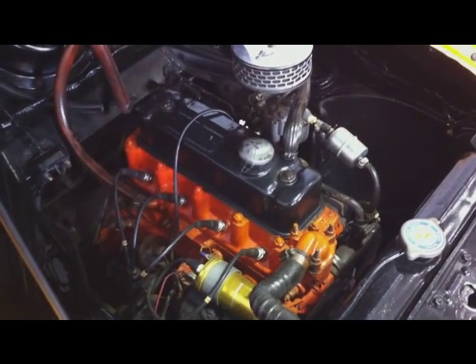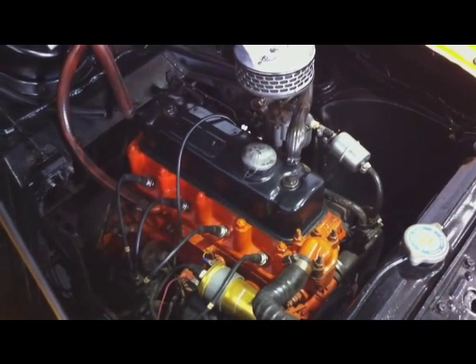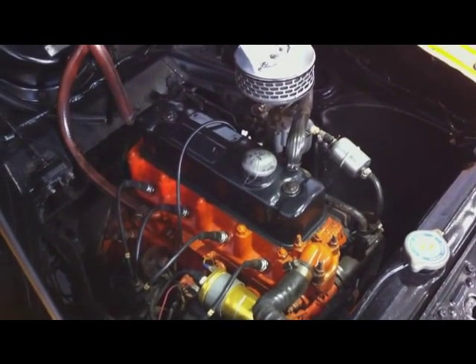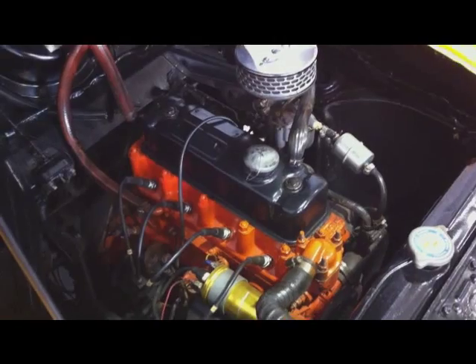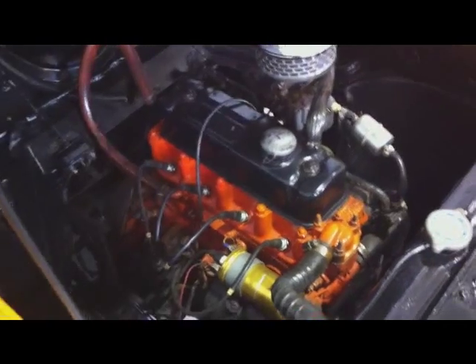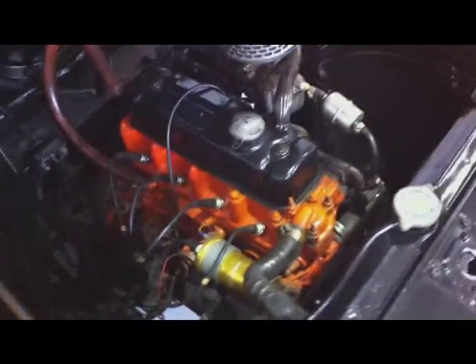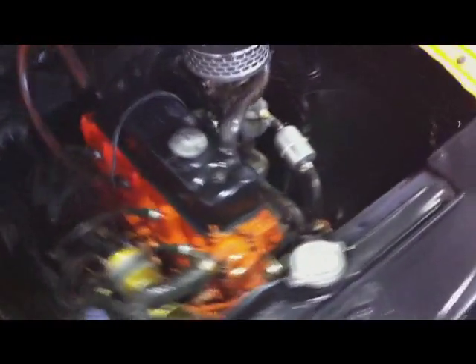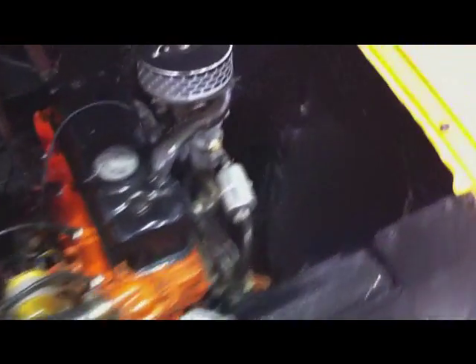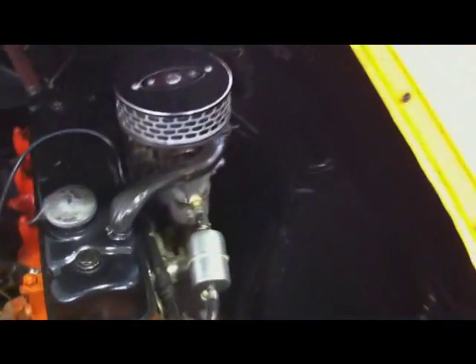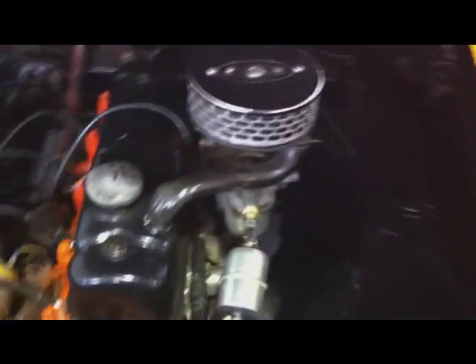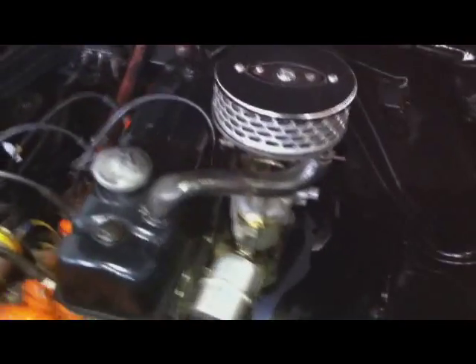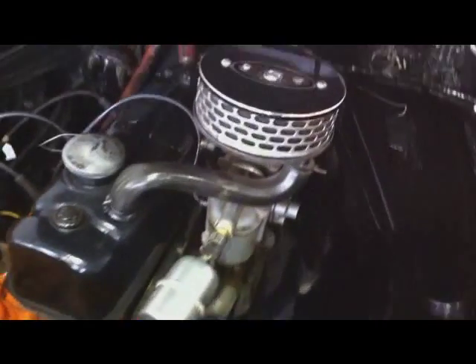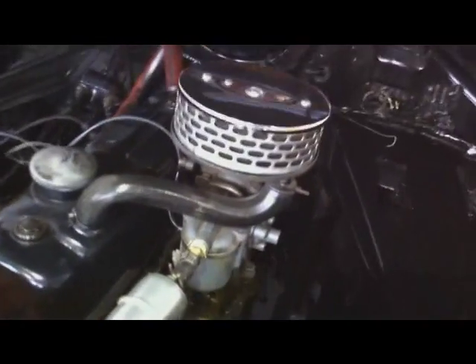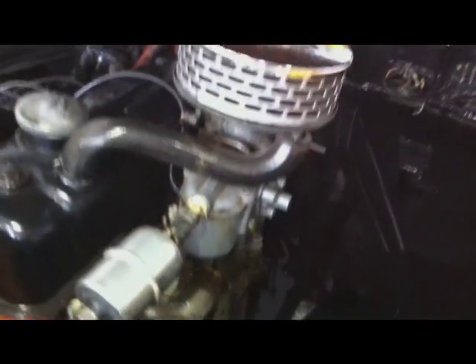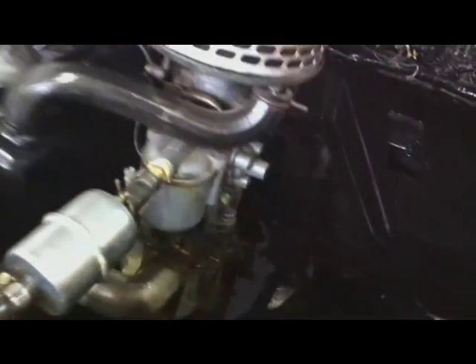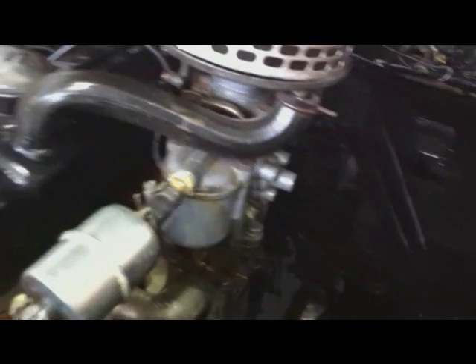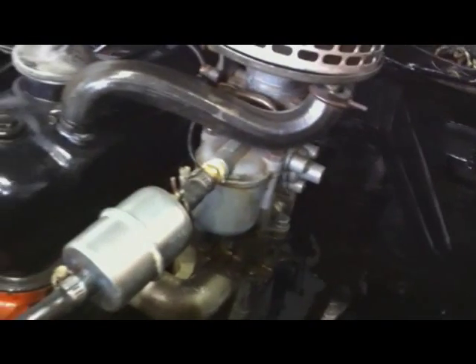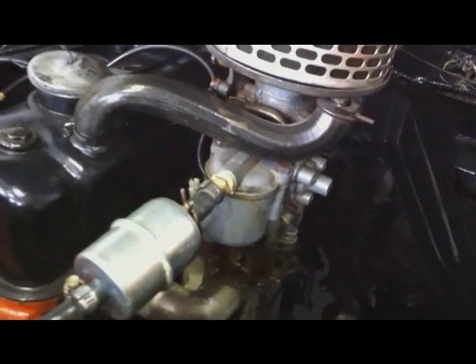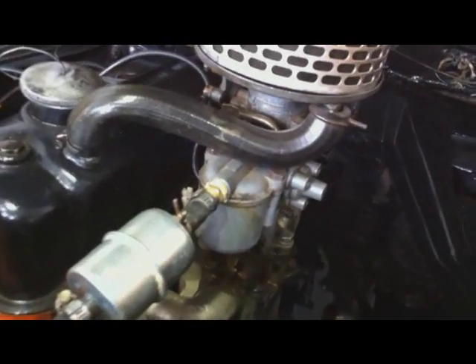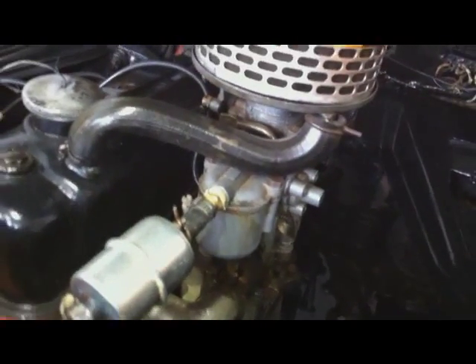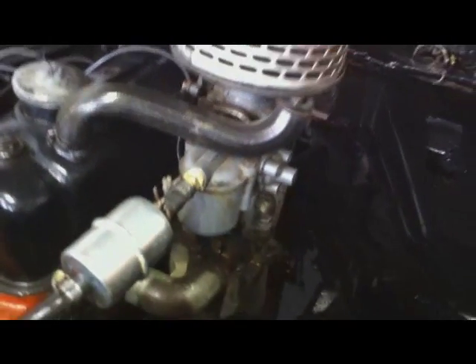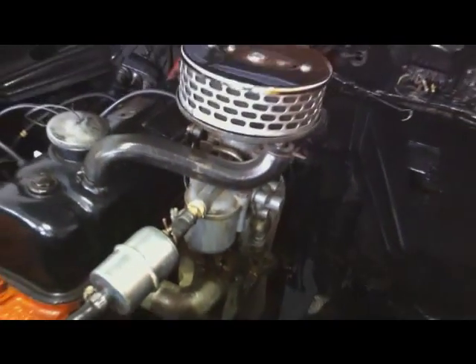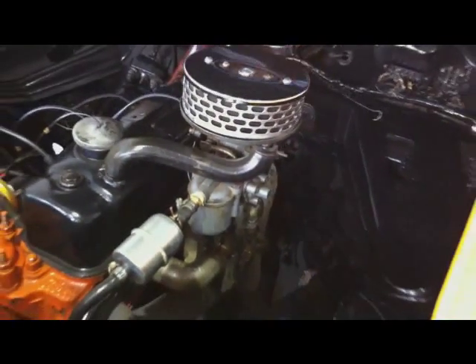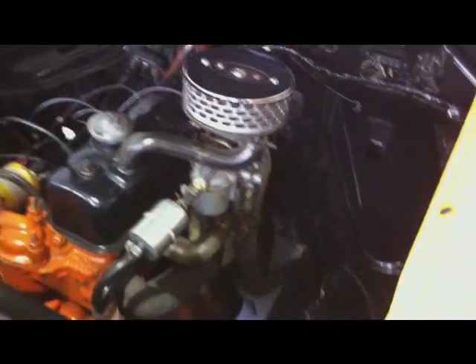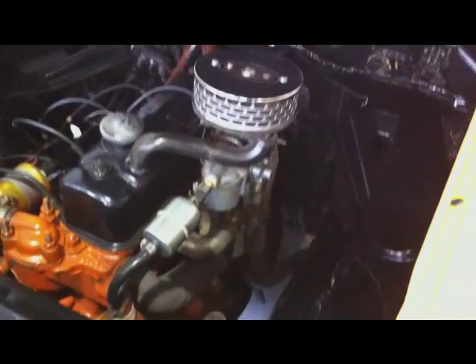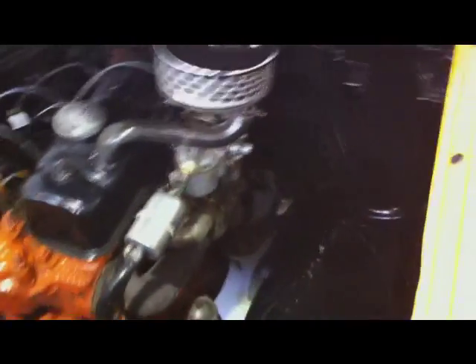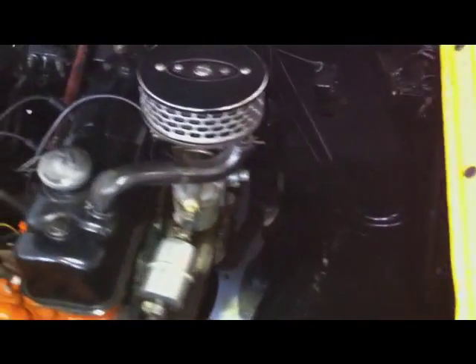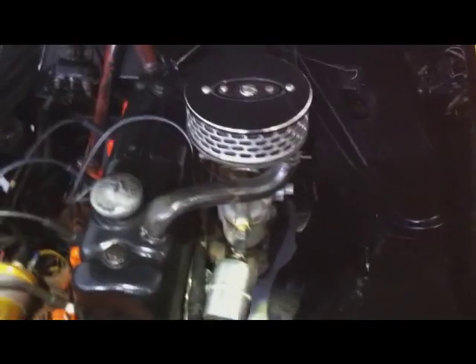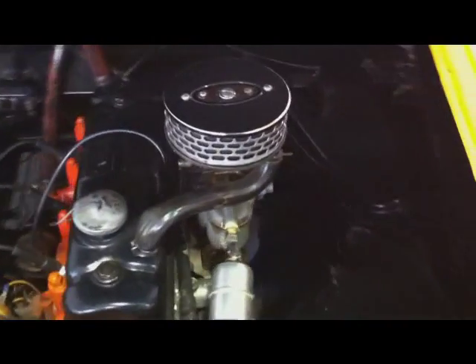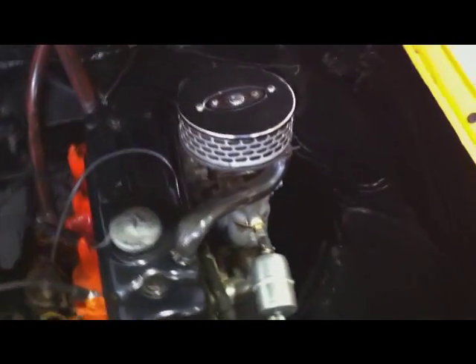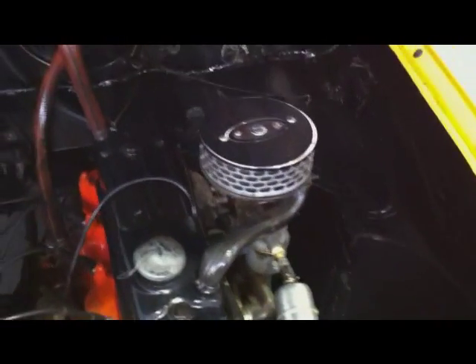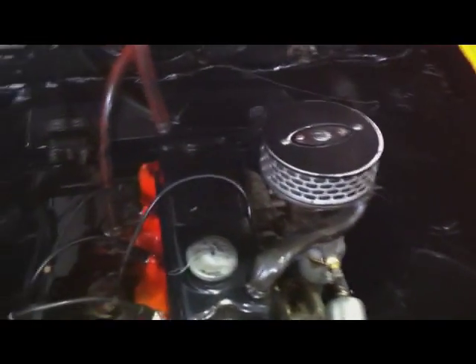This is the 1500cc engine. This is the original type carburetor. We also have a high performance carburetor that comes along with the car.